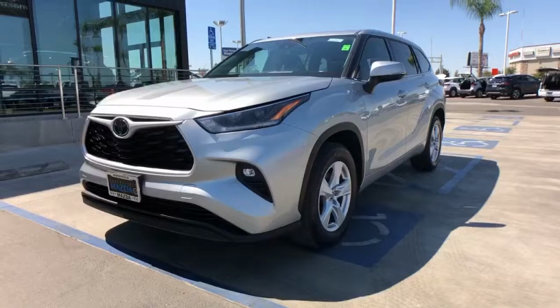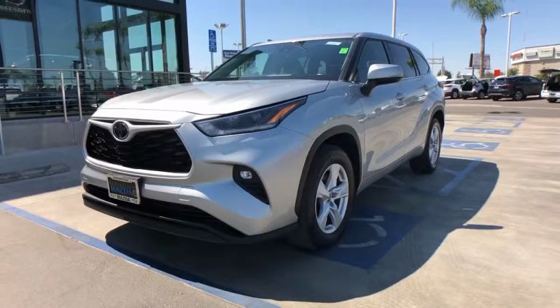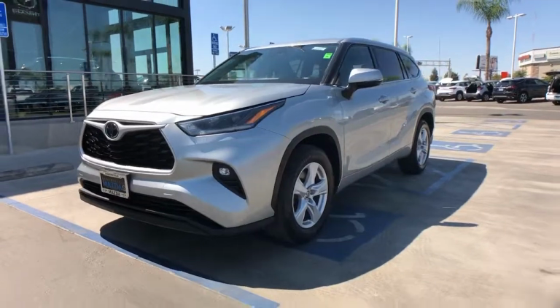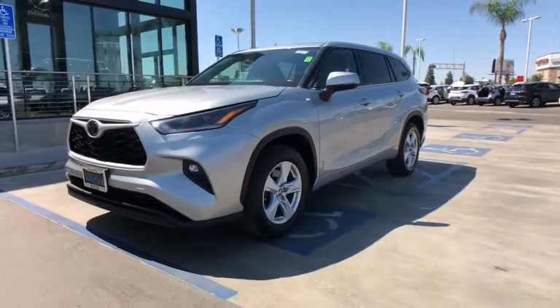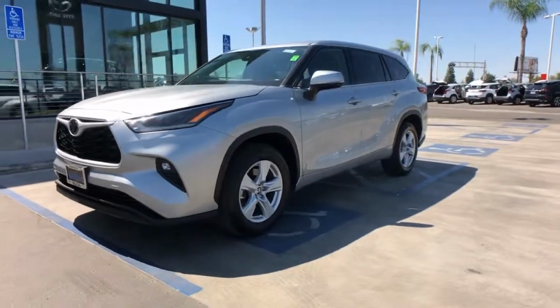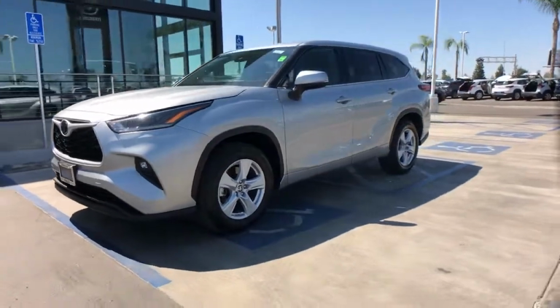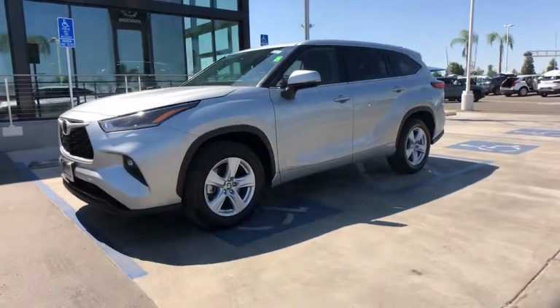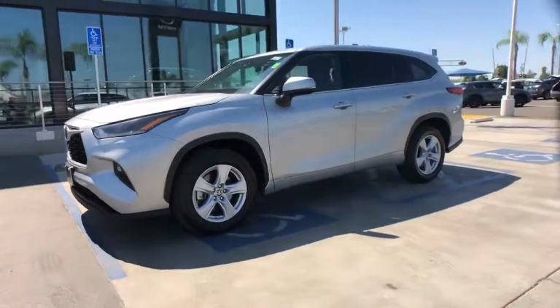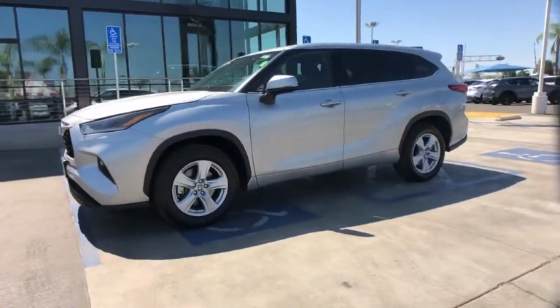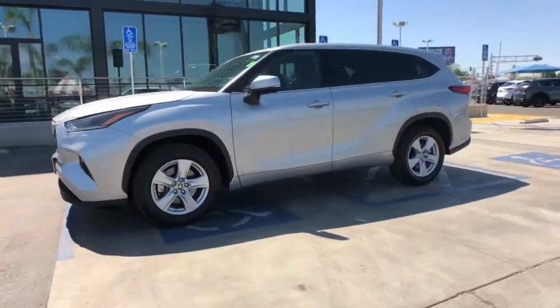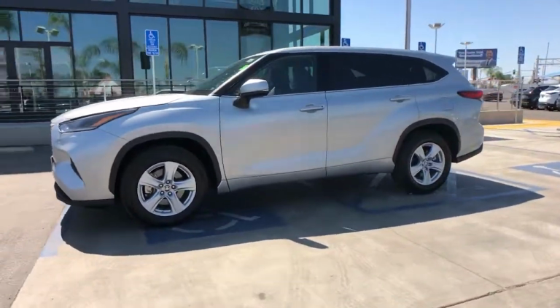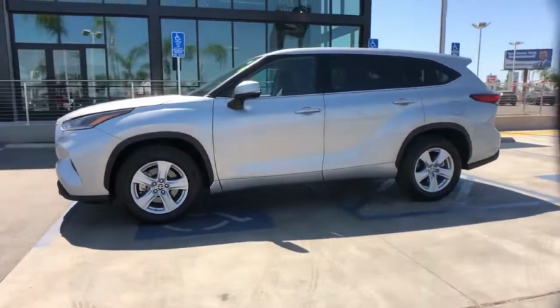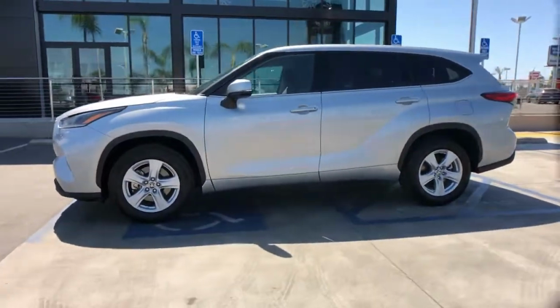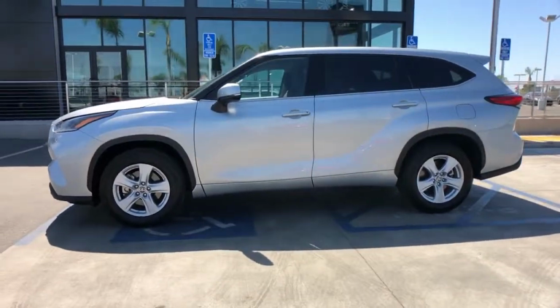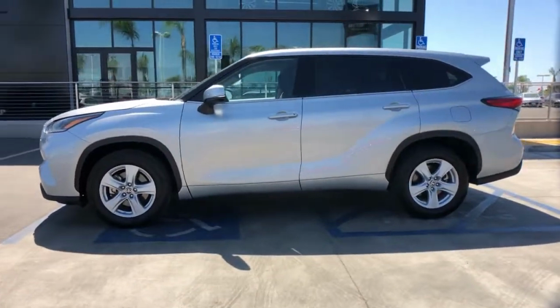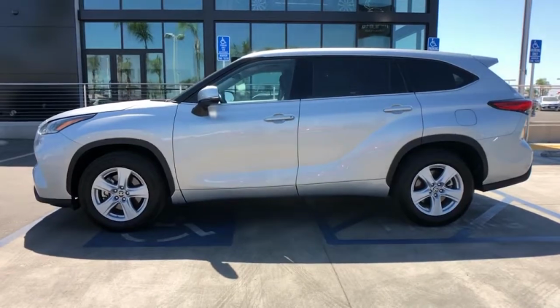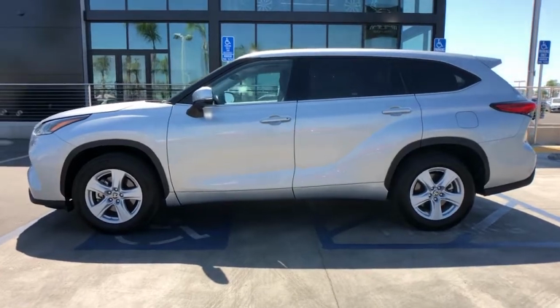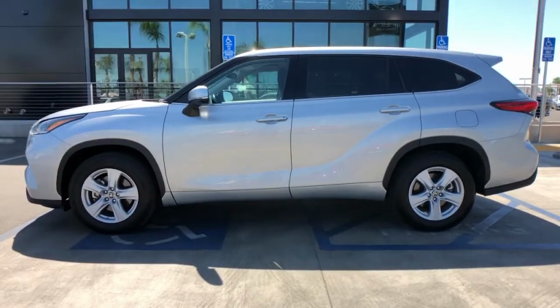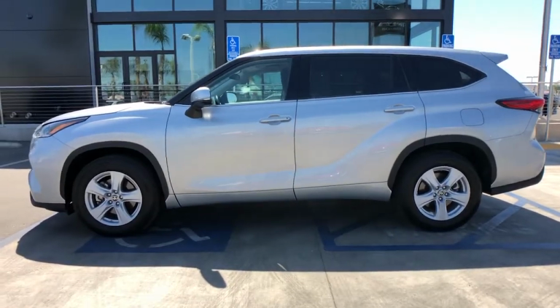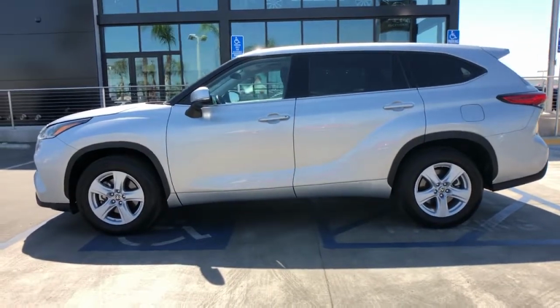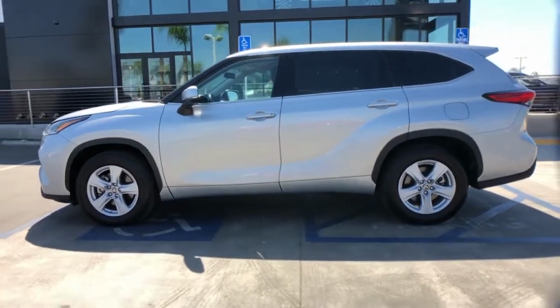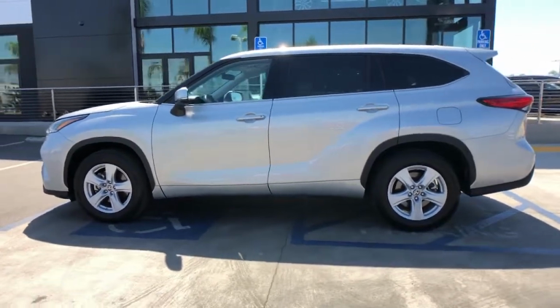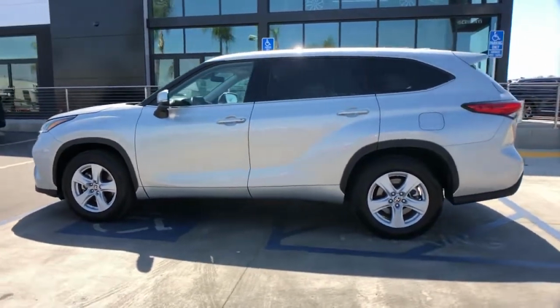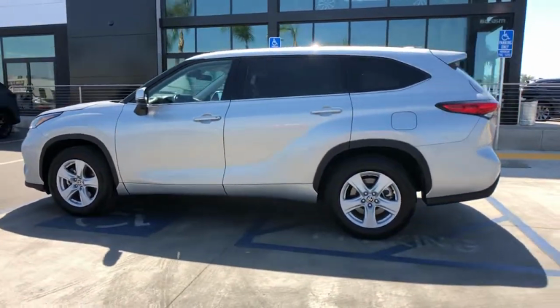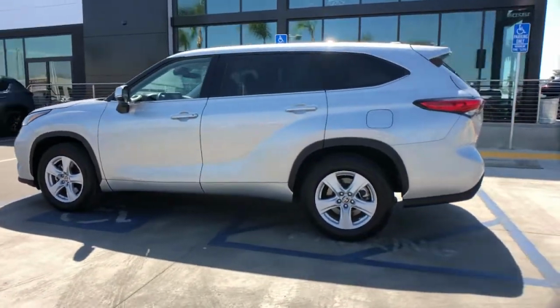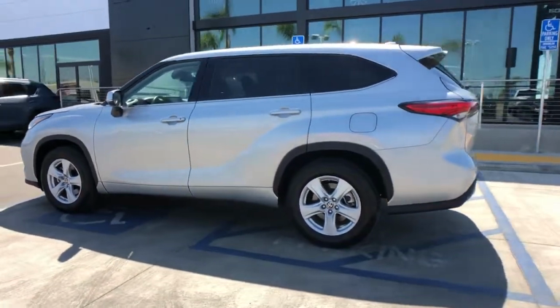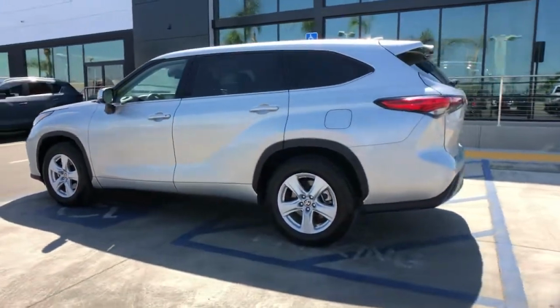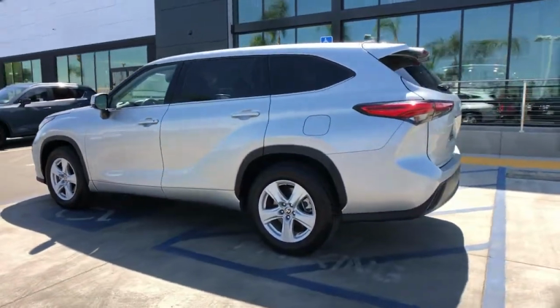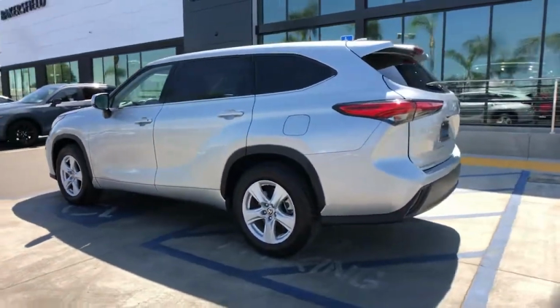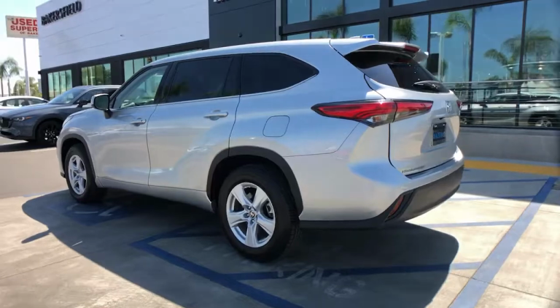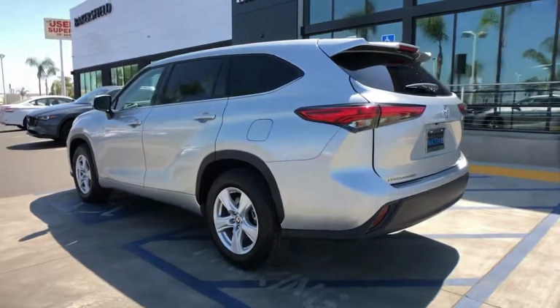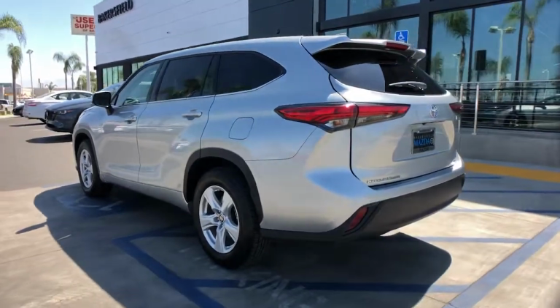This could be the car for you. The 2021 Toyota Highlander. With less than 60,000 miles on the odometer, this vehicle stands out from the rest.